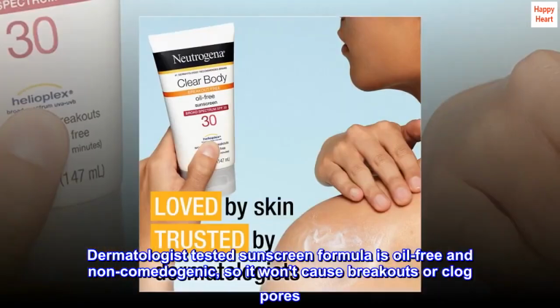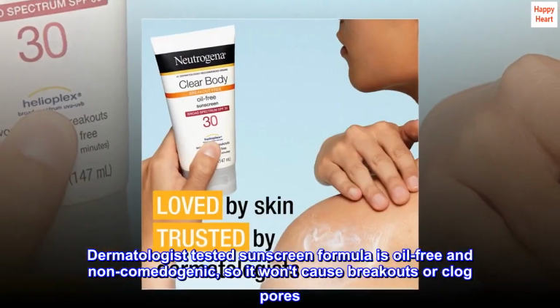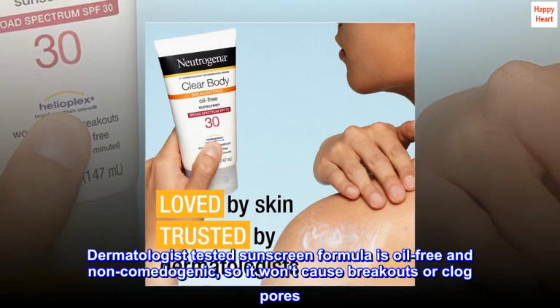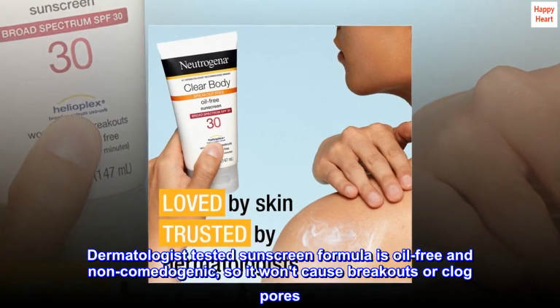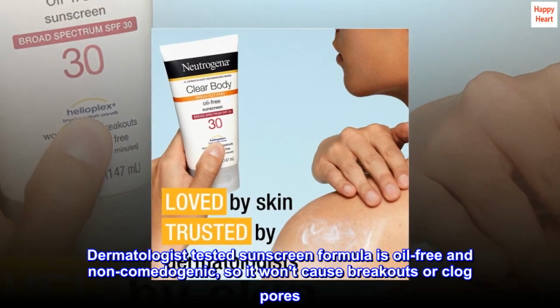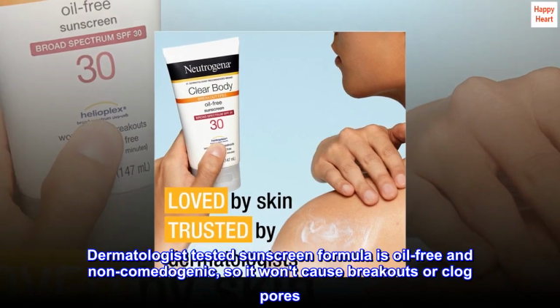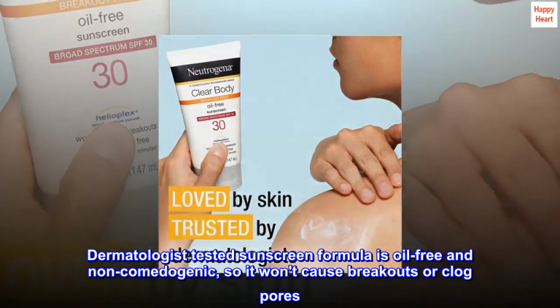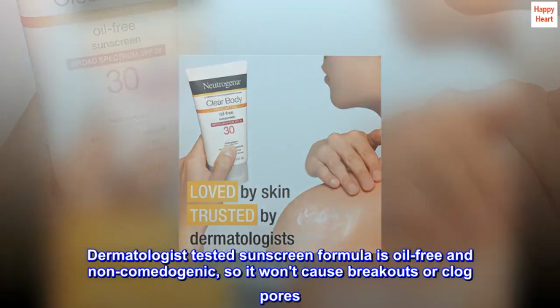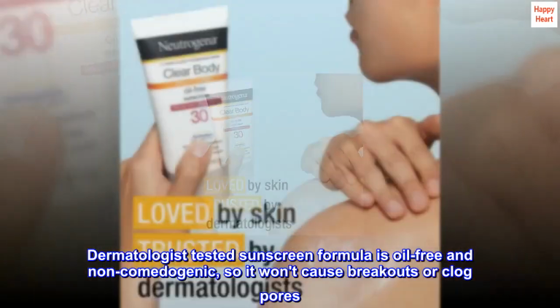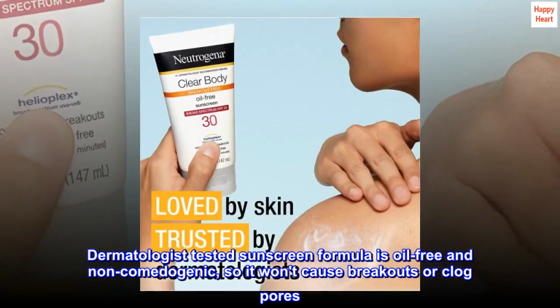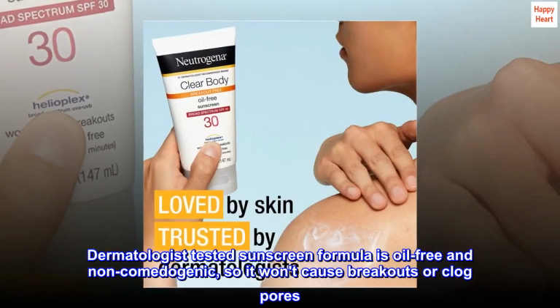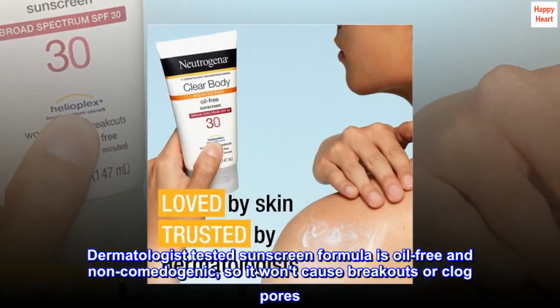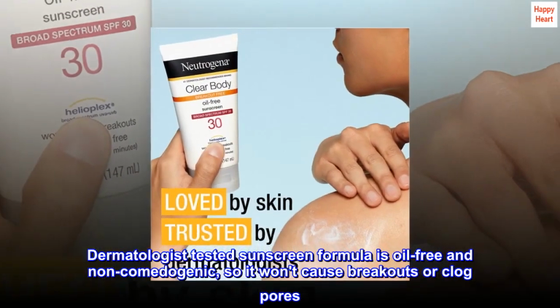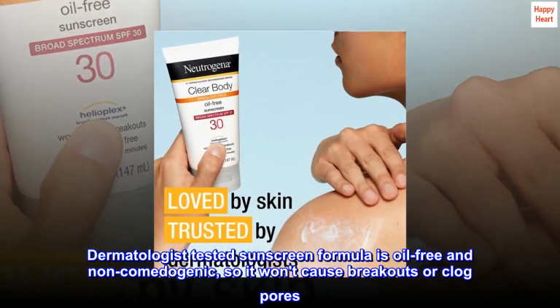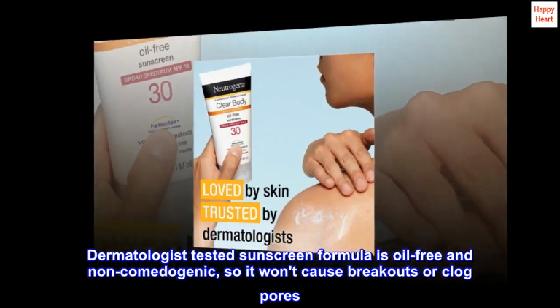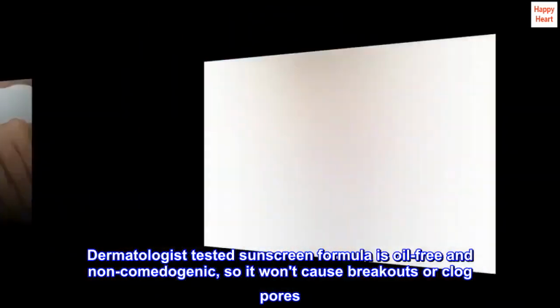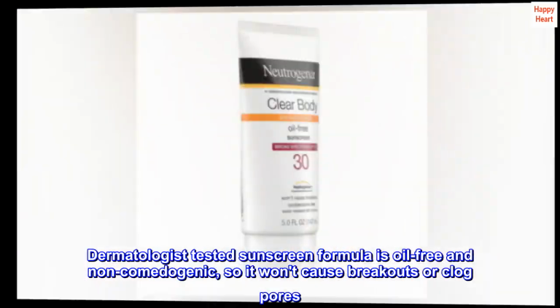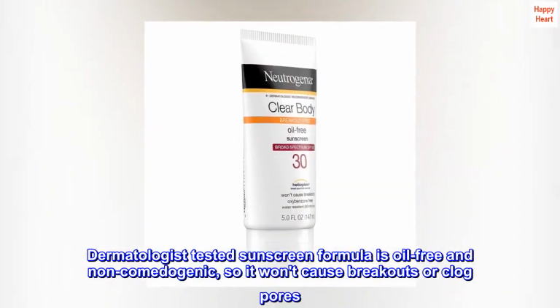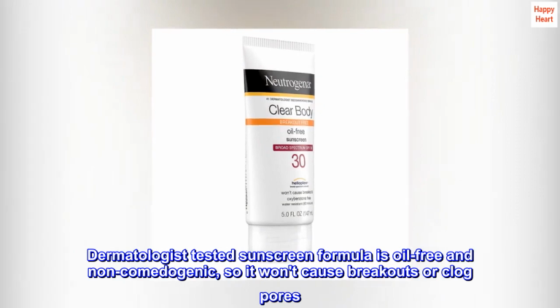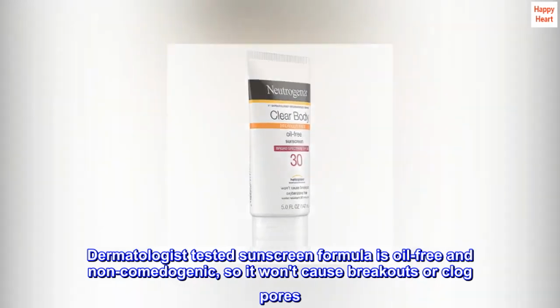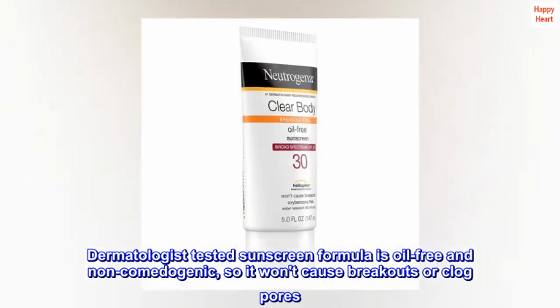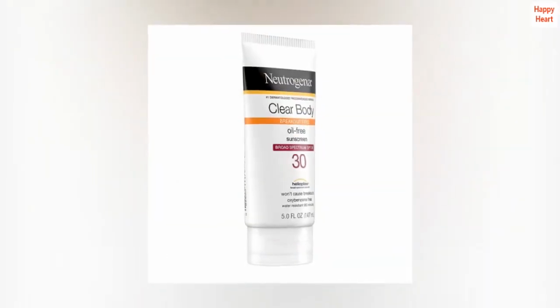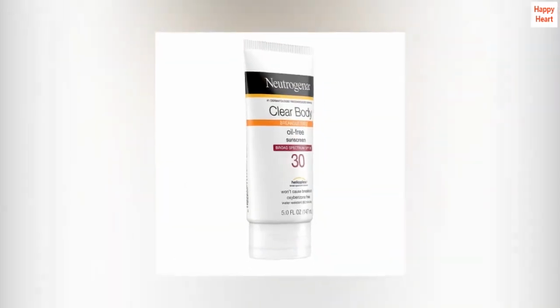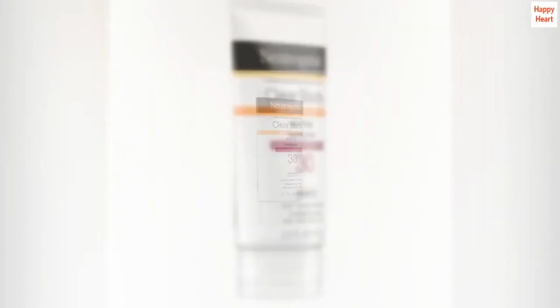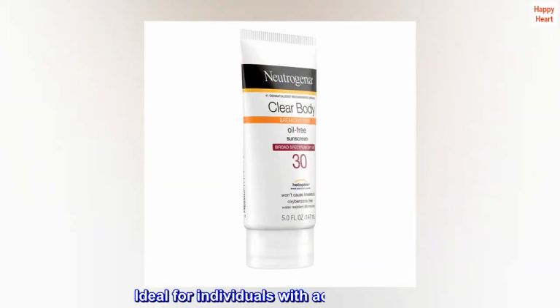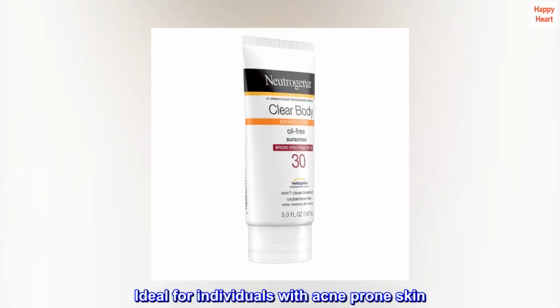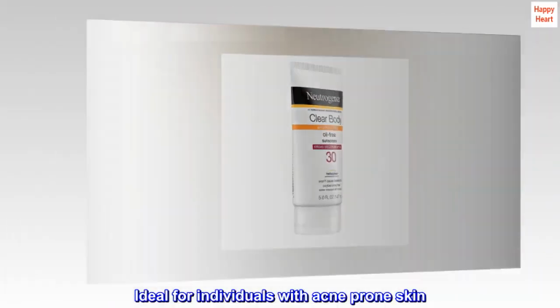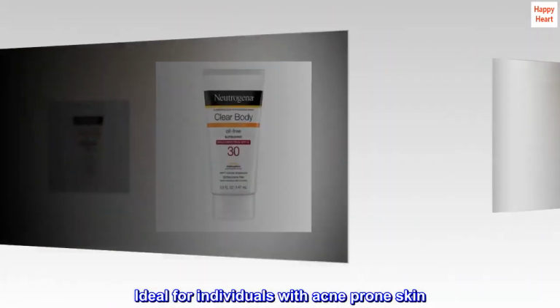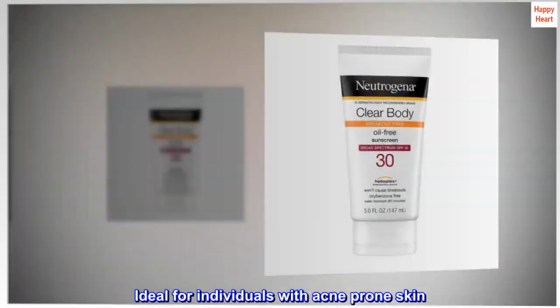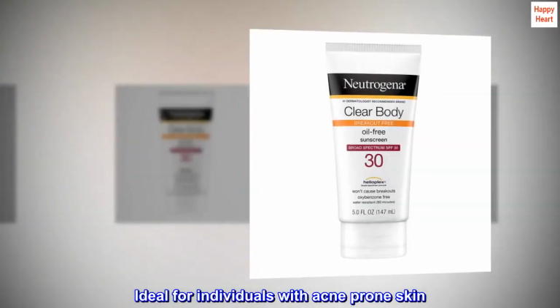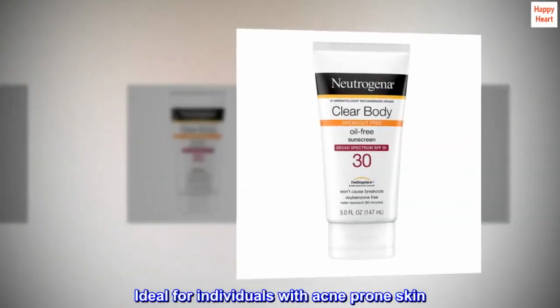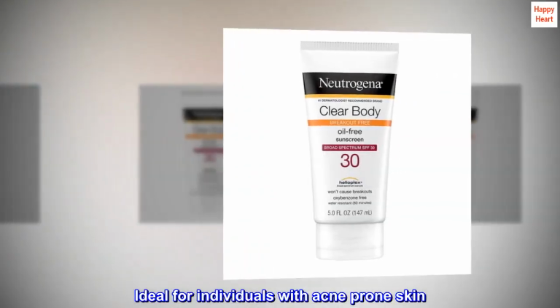Dermatologist-tested sunscreen formula is oil-free and non-comedogenic, so it won't cause breakouts or clog pores. Ideal for individuals with acne-prone skin.